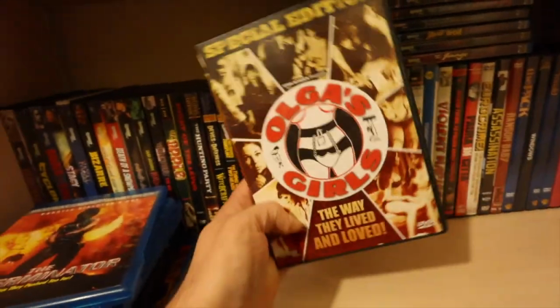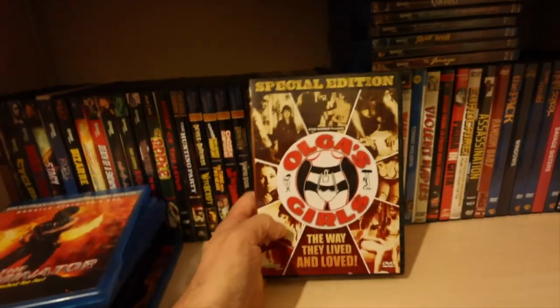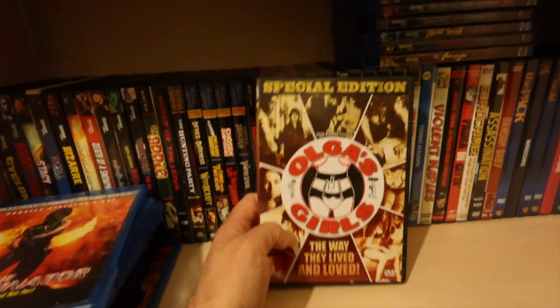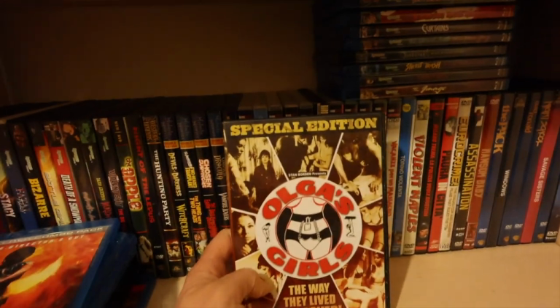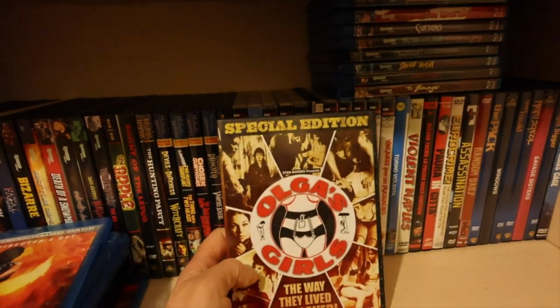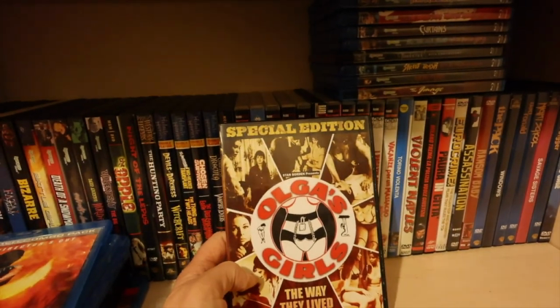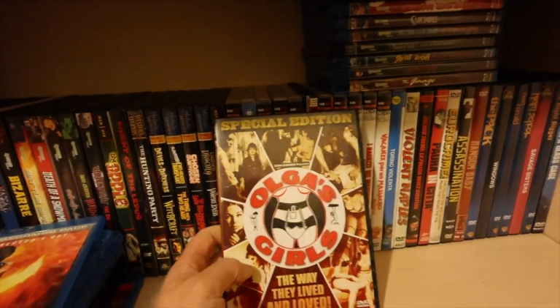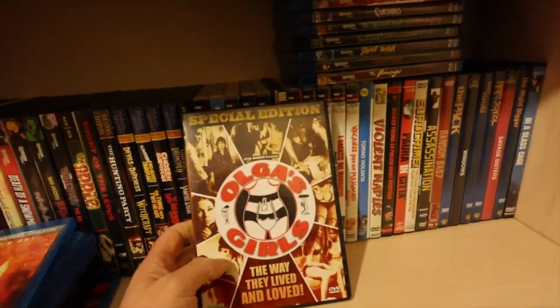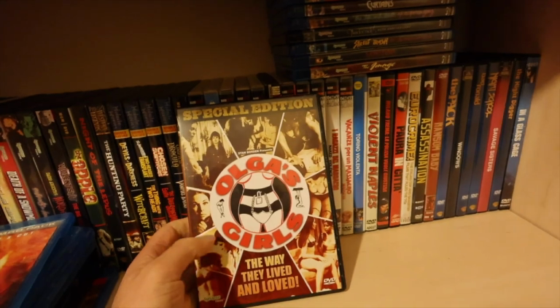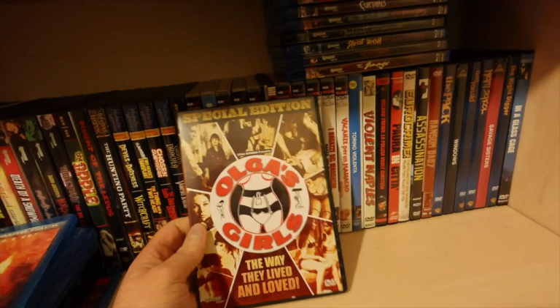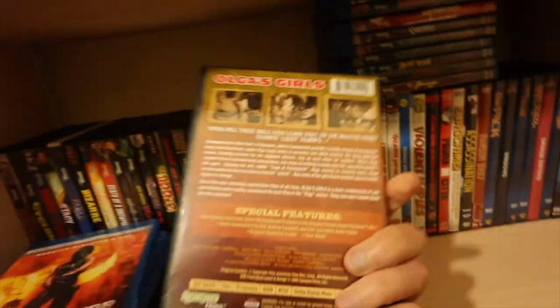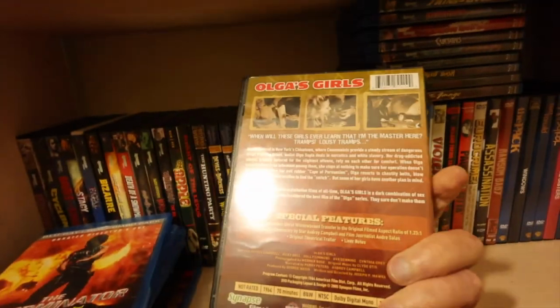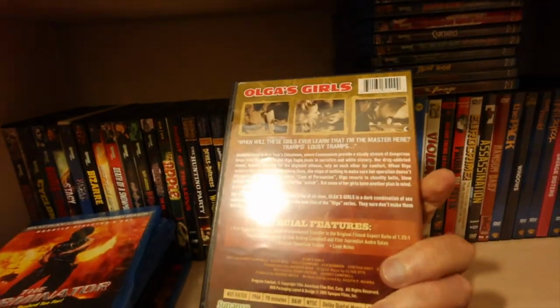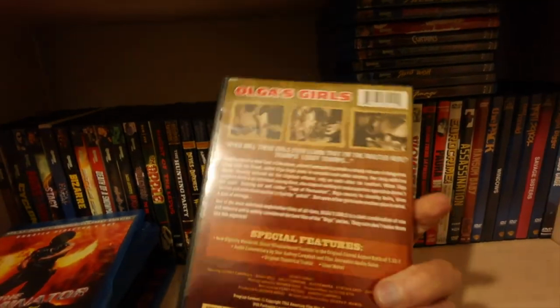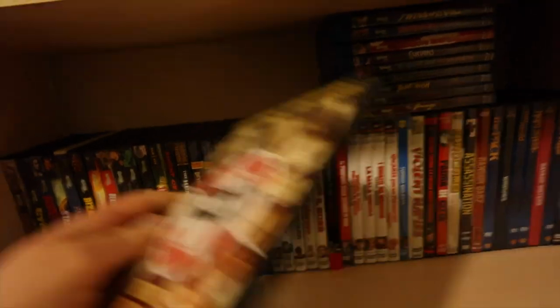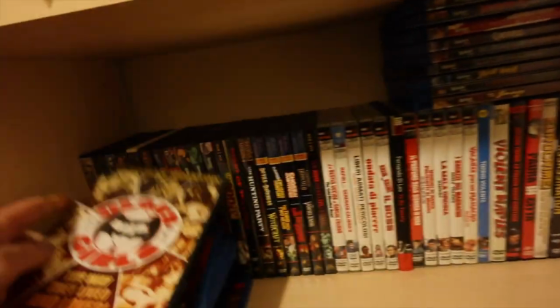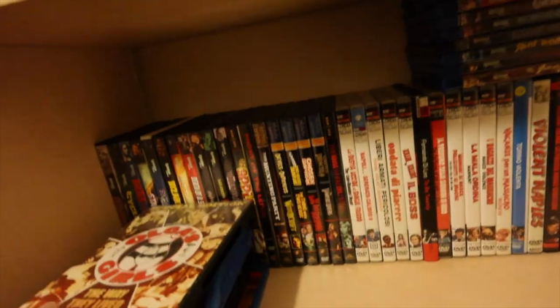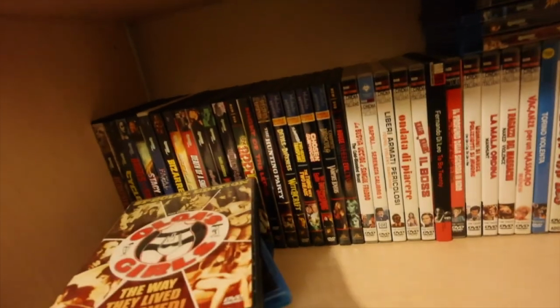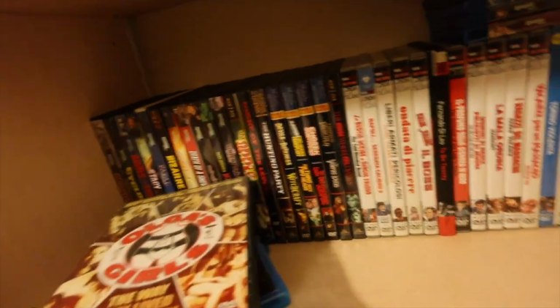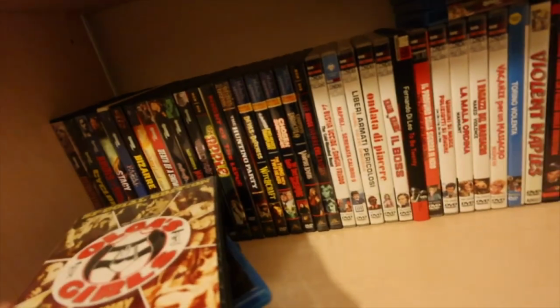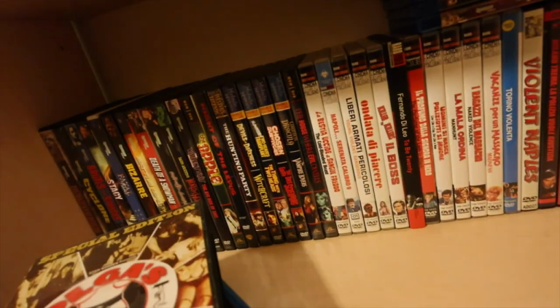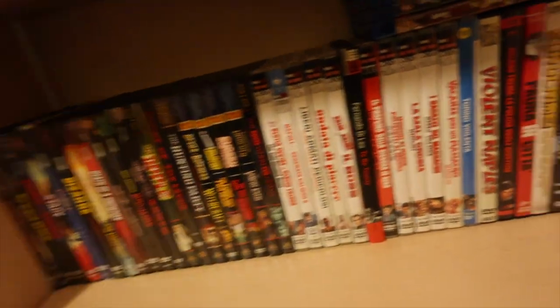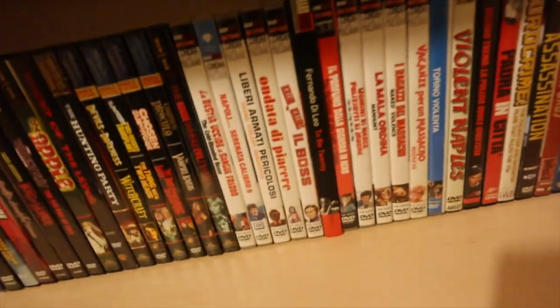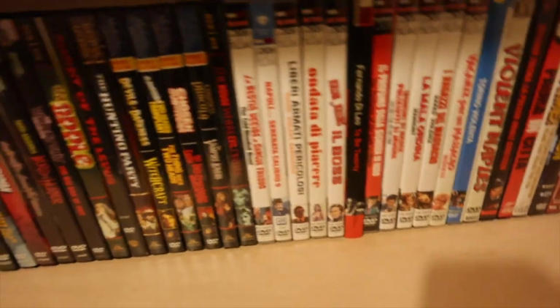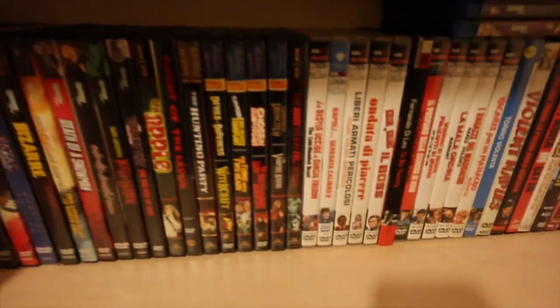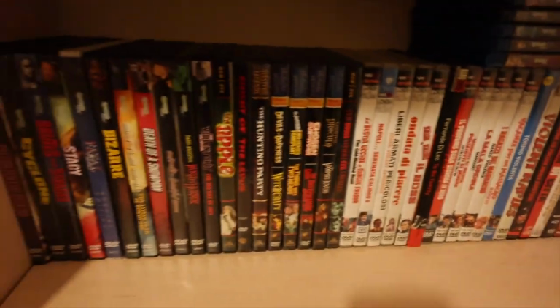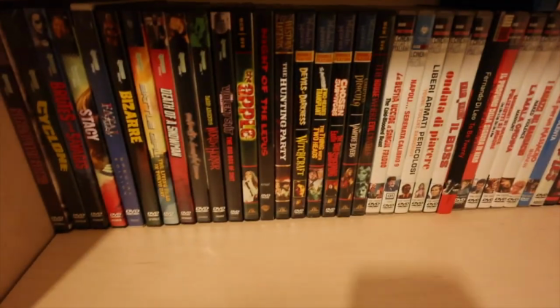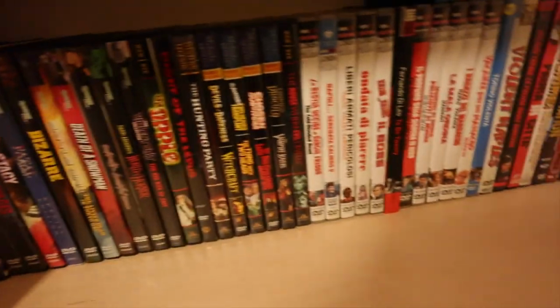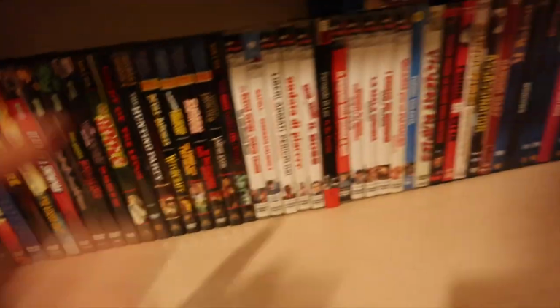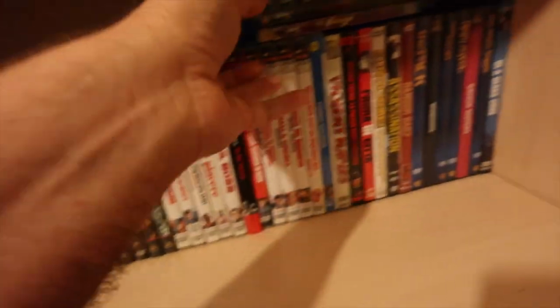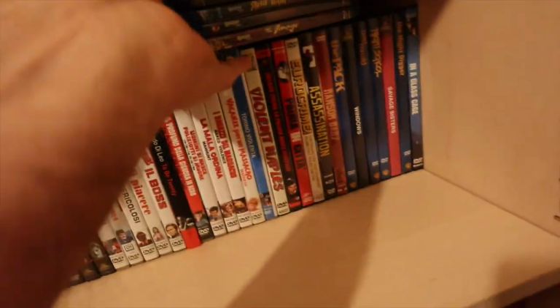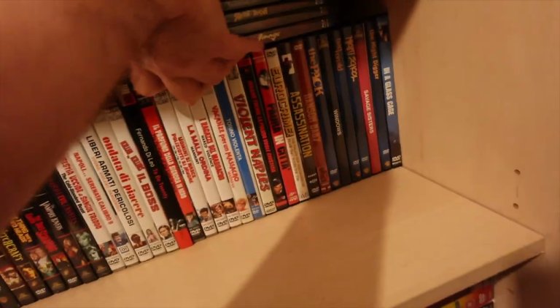Olga's Girls - nice sleazy exploitation classic, shot in black and white. If you like the Flesh Trilogy, you'd like them.